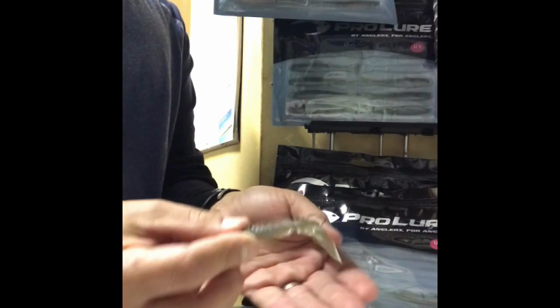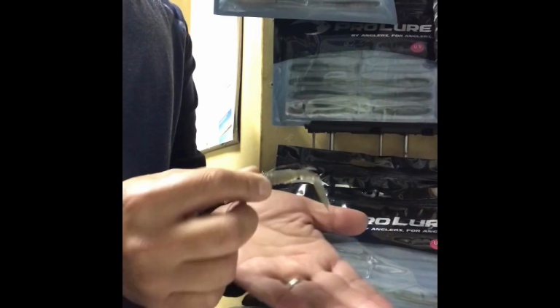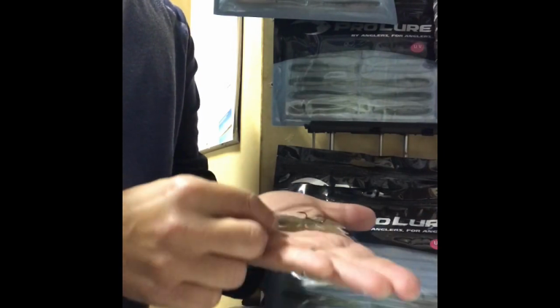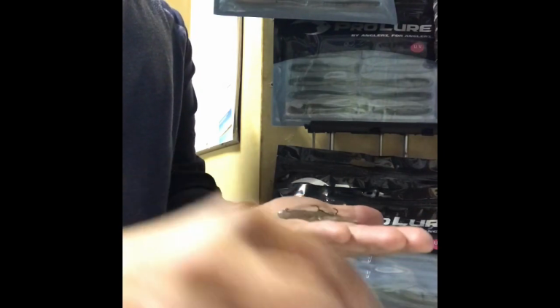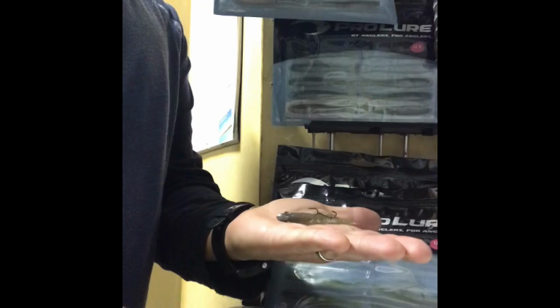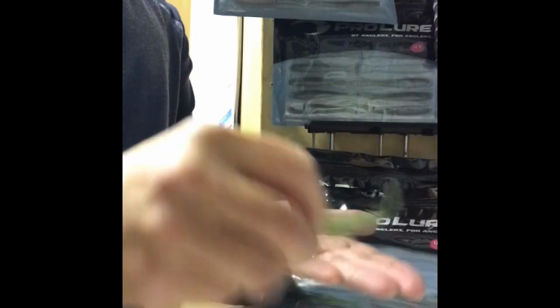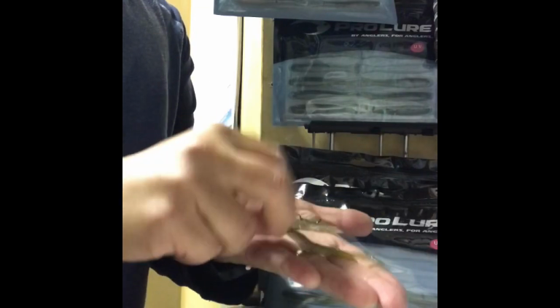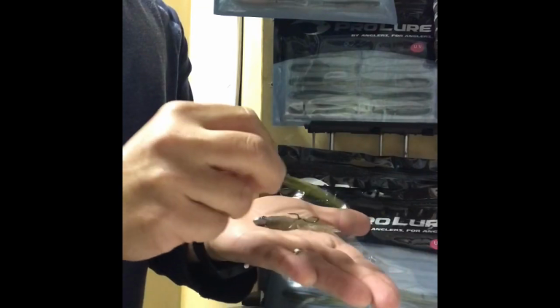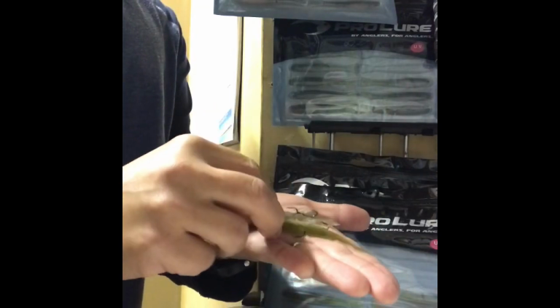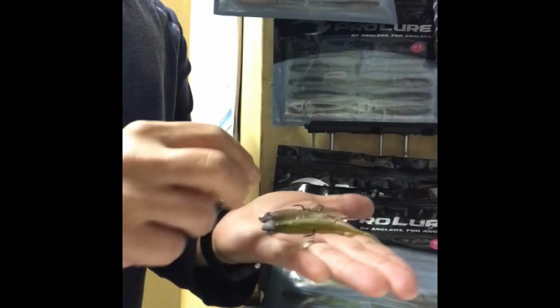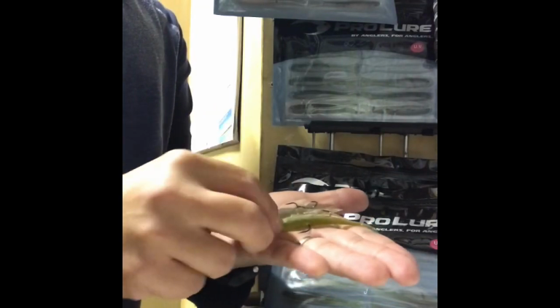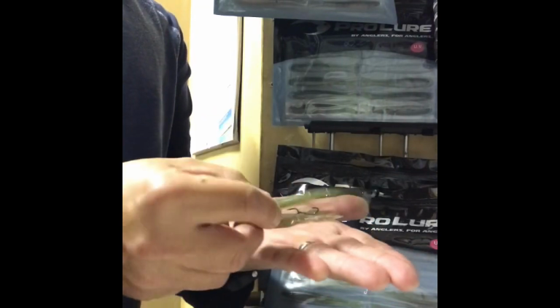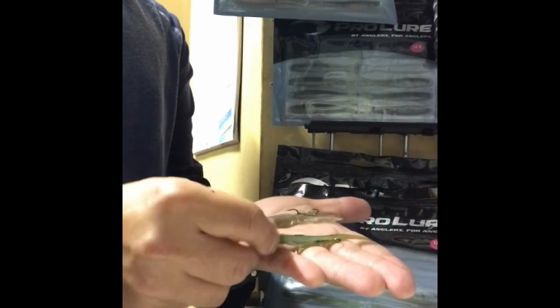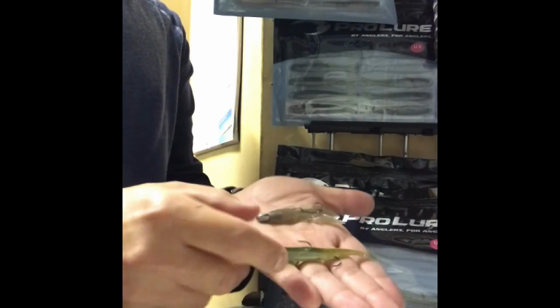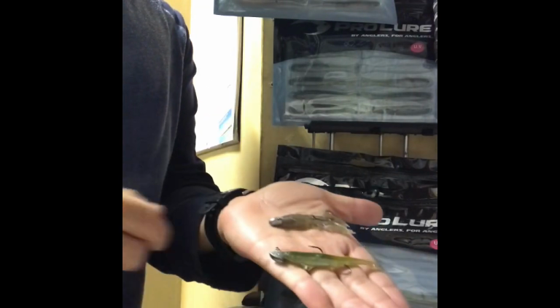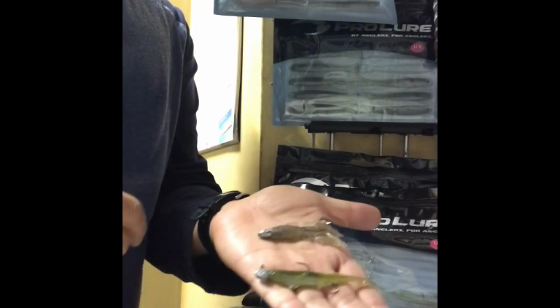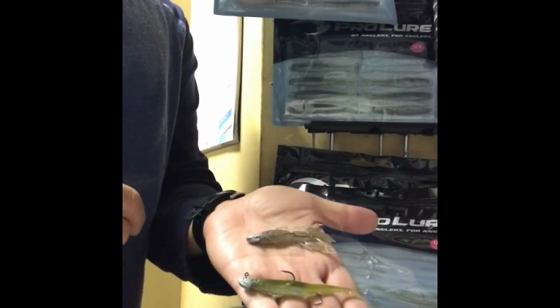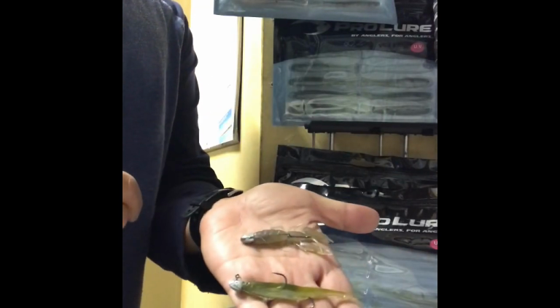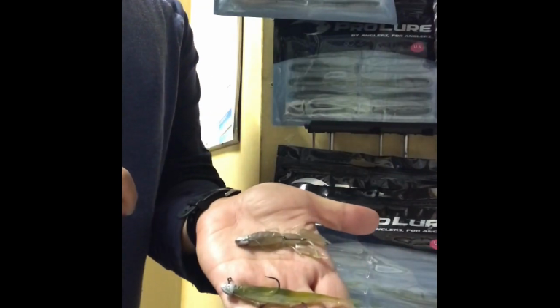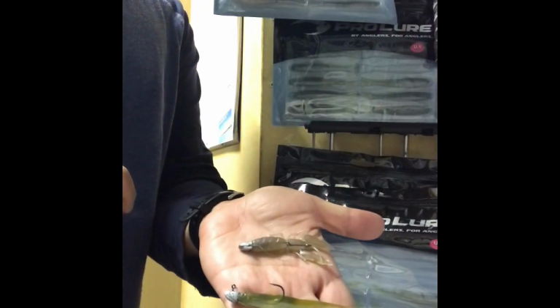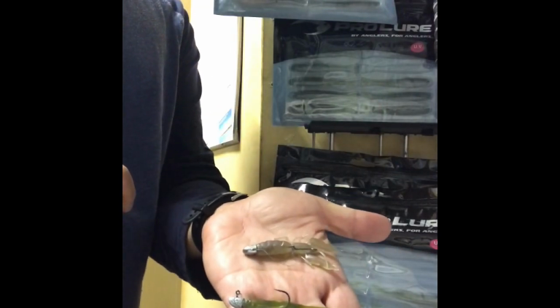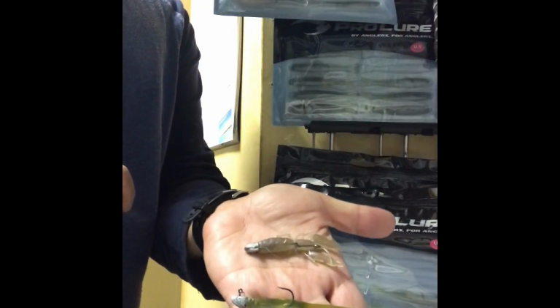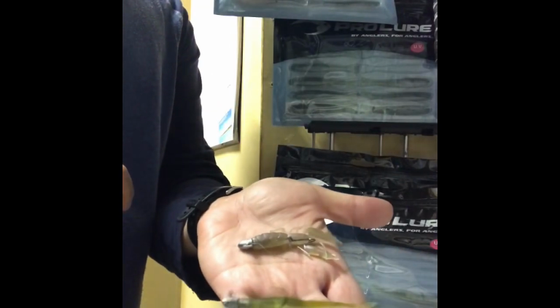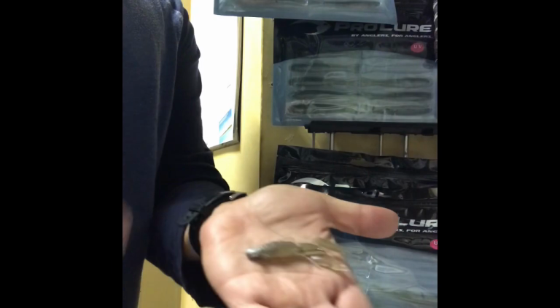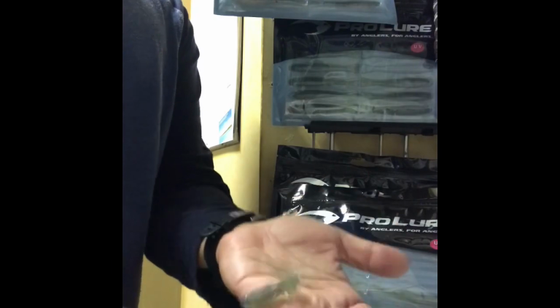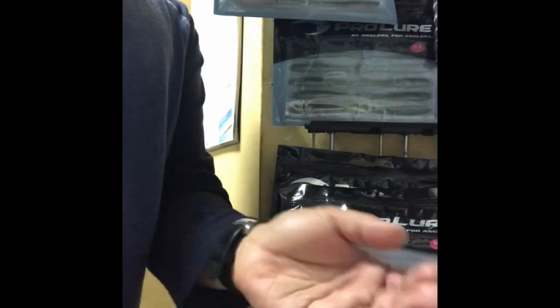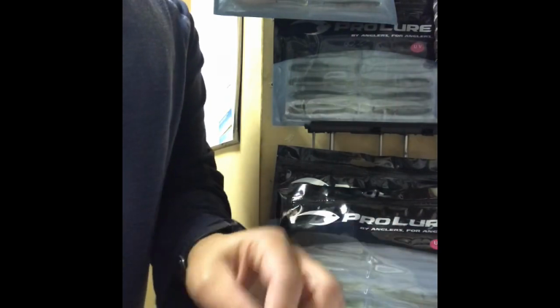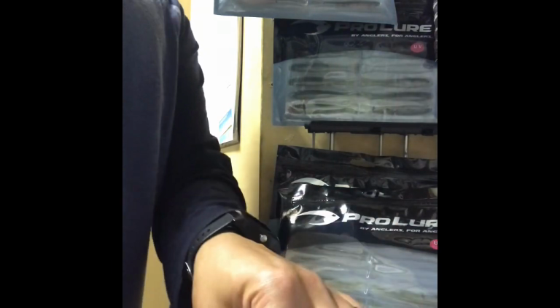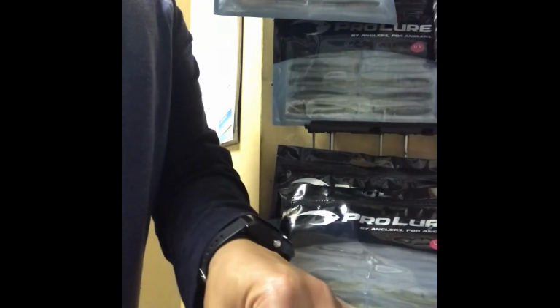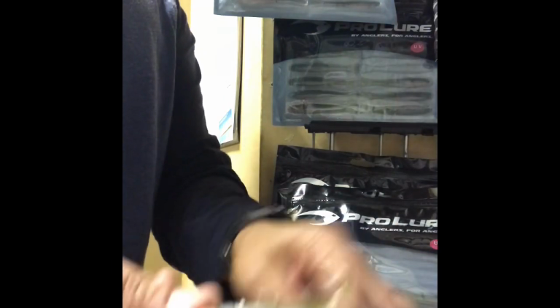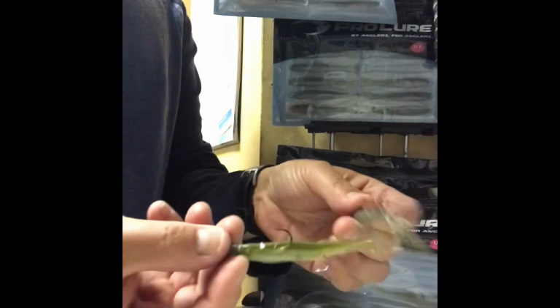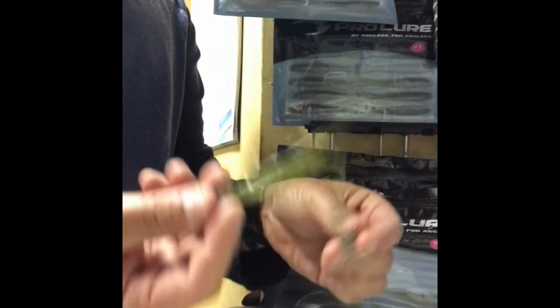So there you go — a couple of really simple ways to rig your stingers on your pro little plastics this winter. Let me know how you go with it.